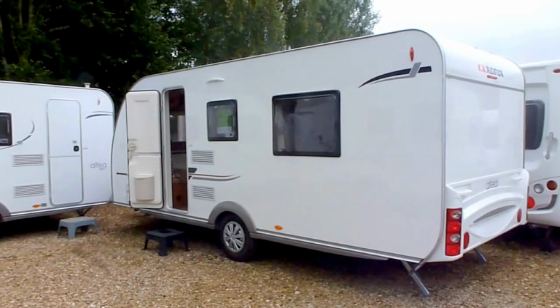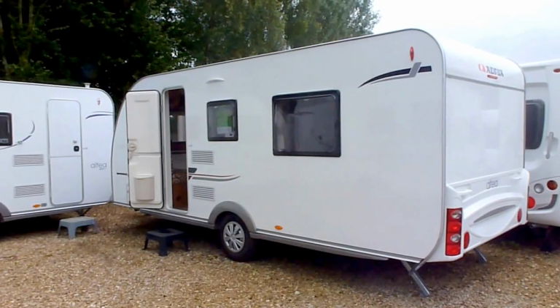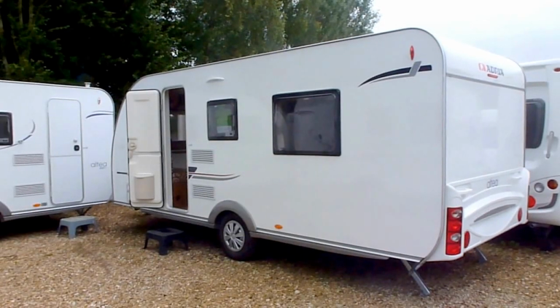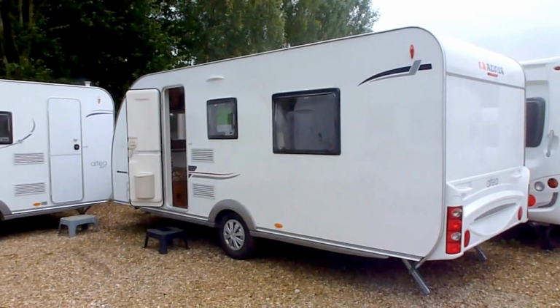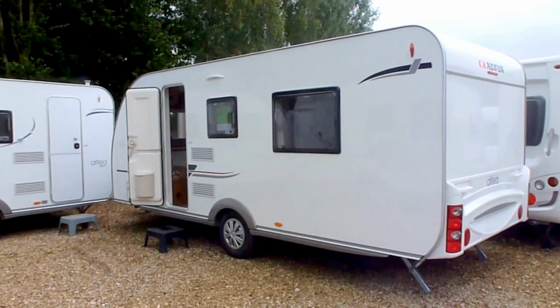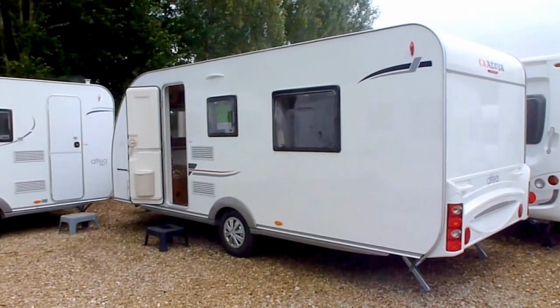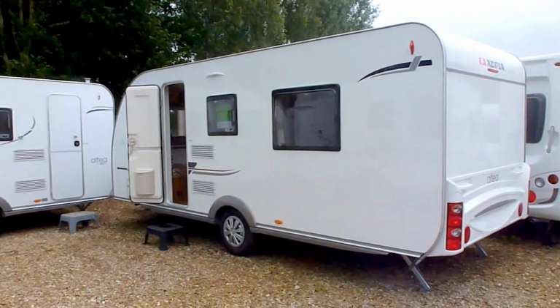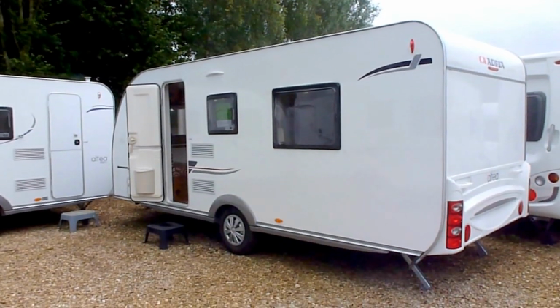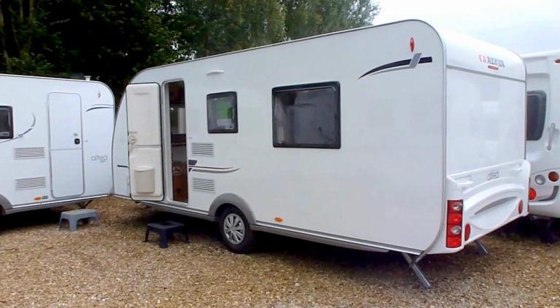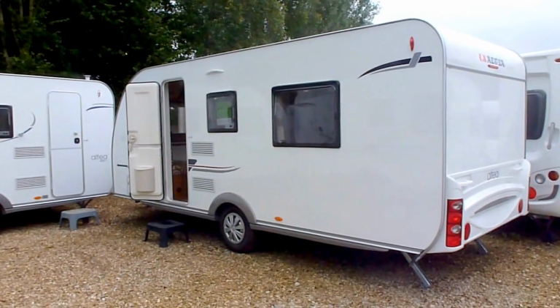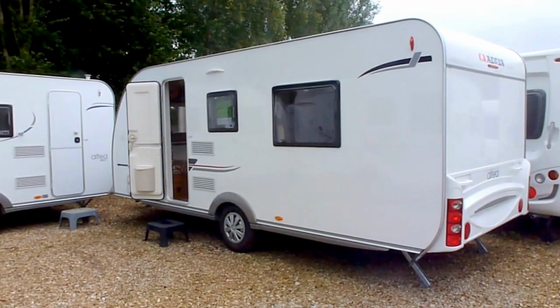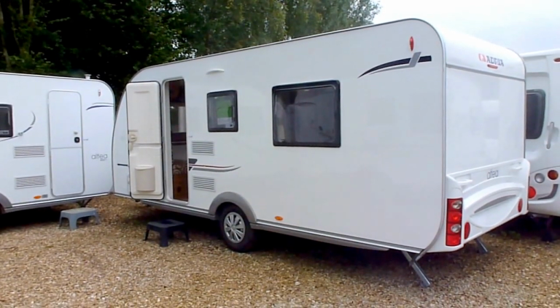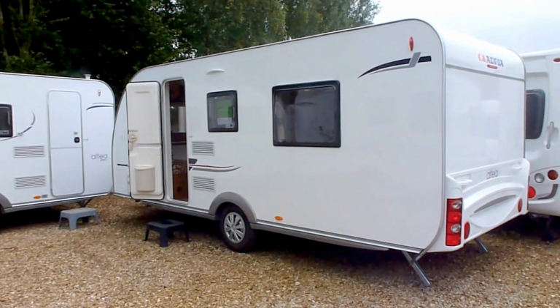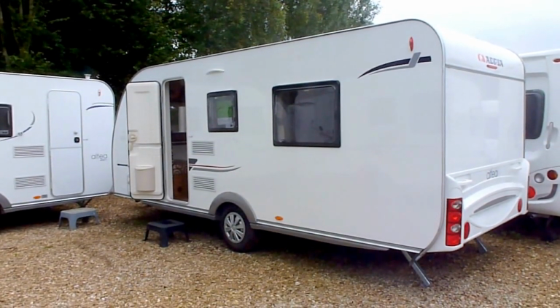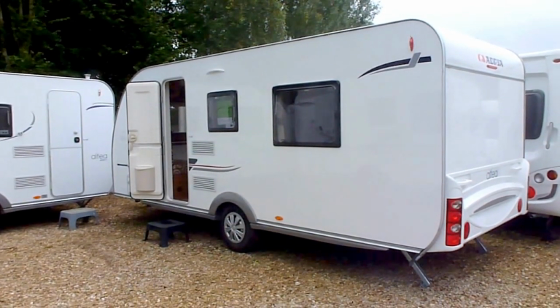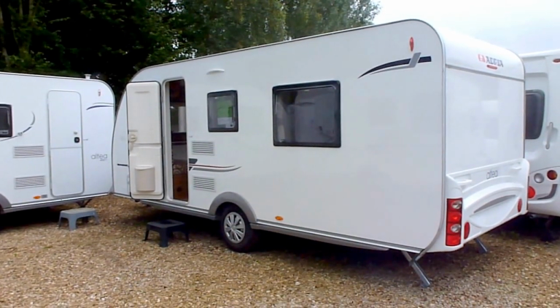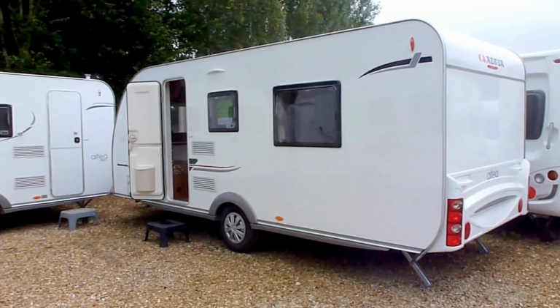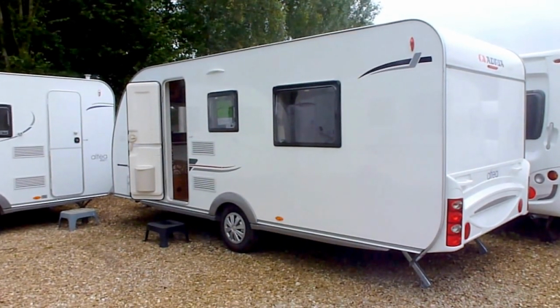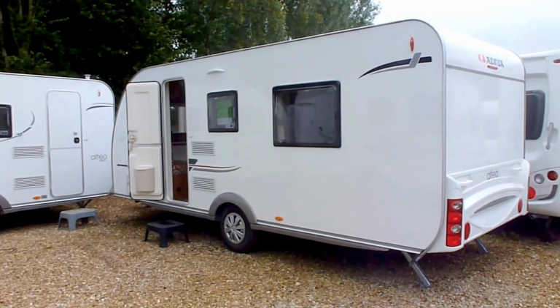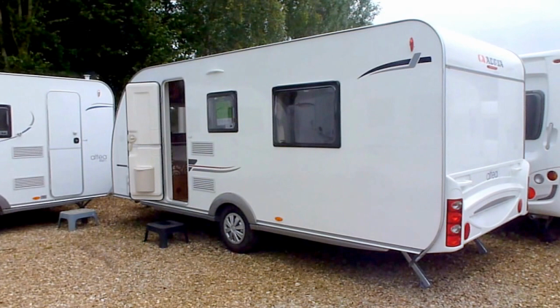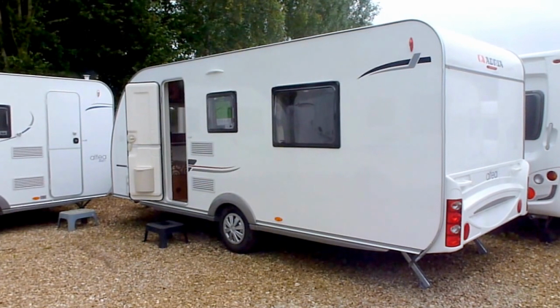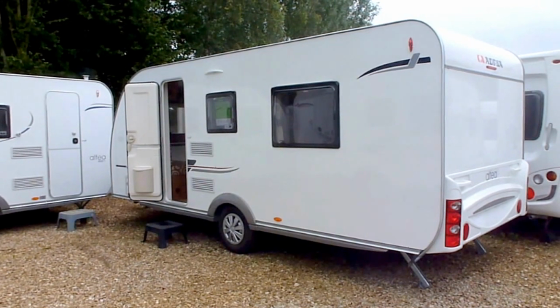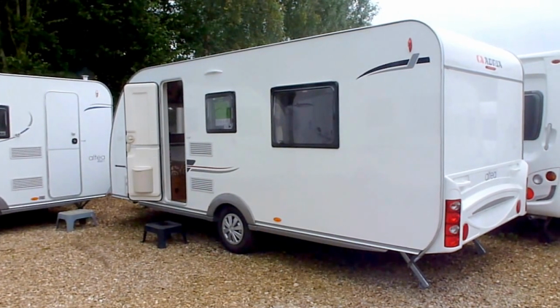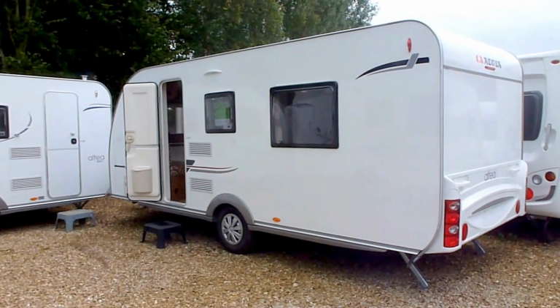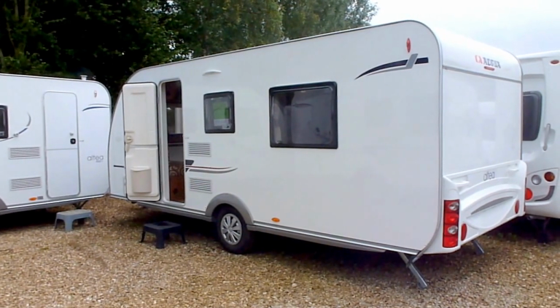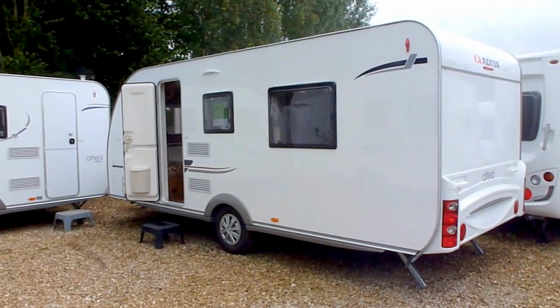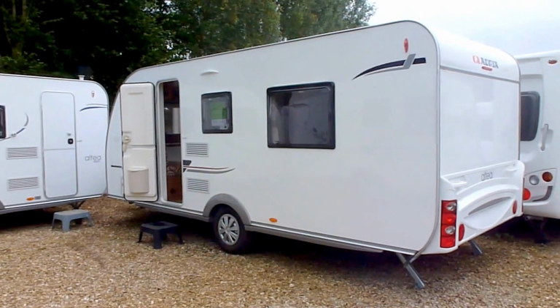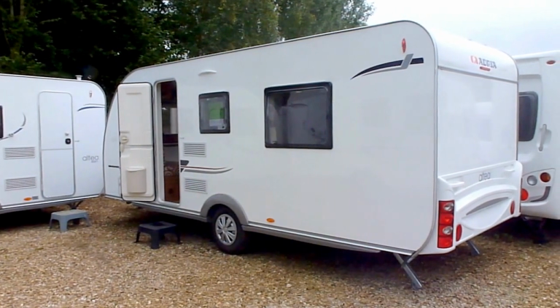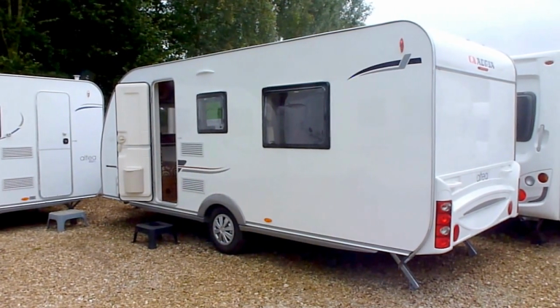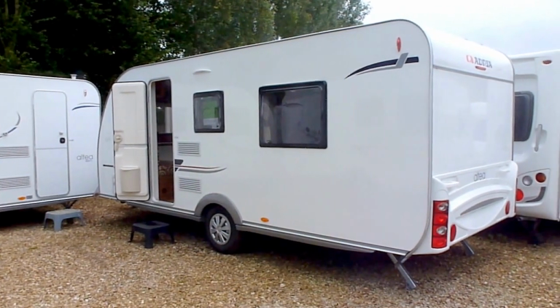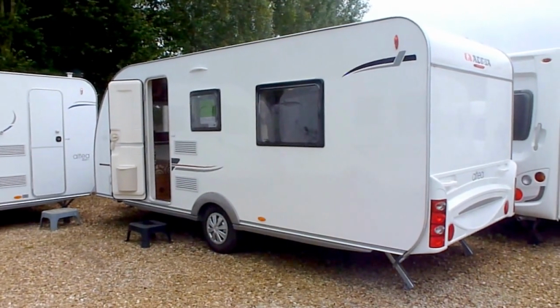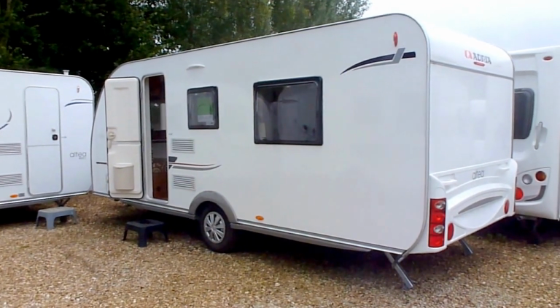Hi, my name is Dave Webb from Venture Caravans and I'm going to show you round this Adria Altea Trent, this 2013 model.